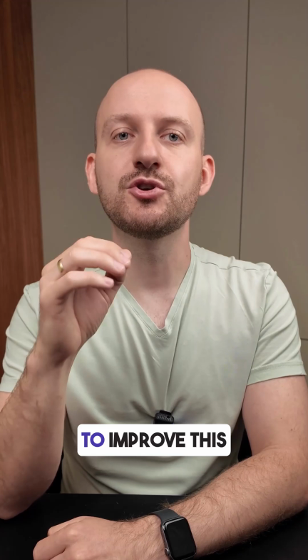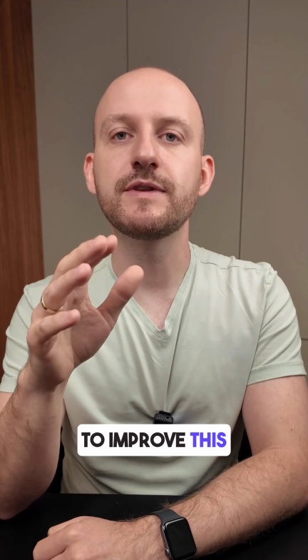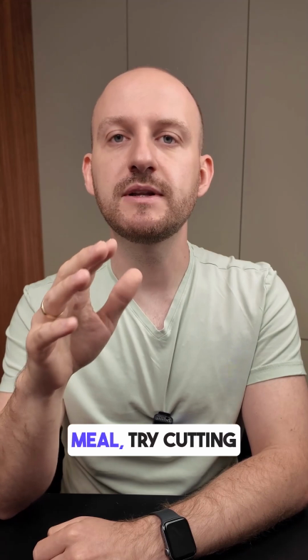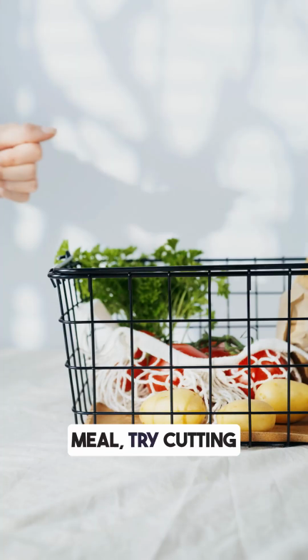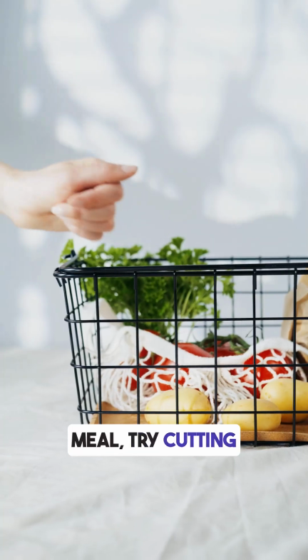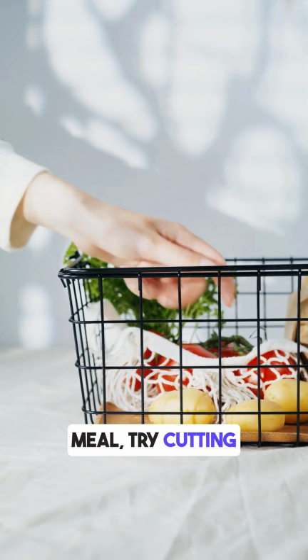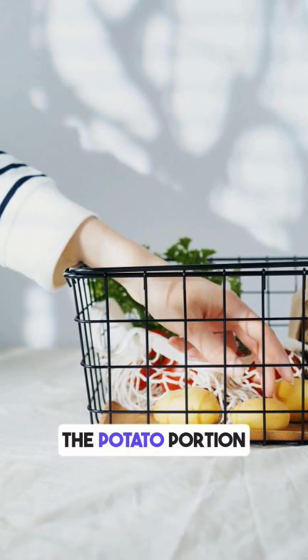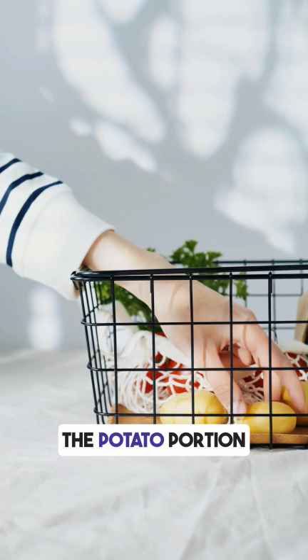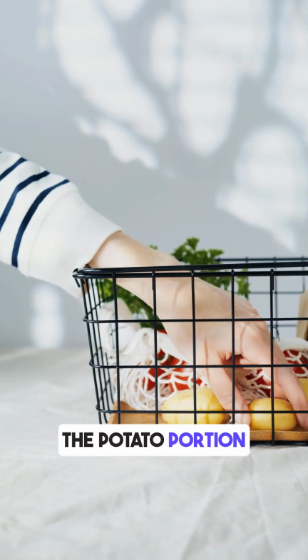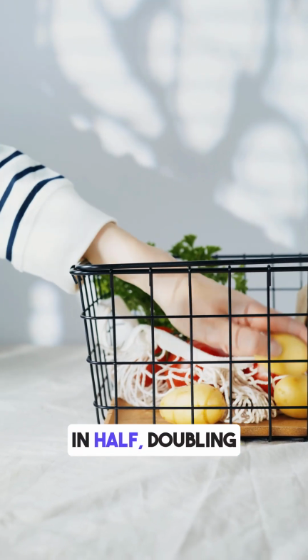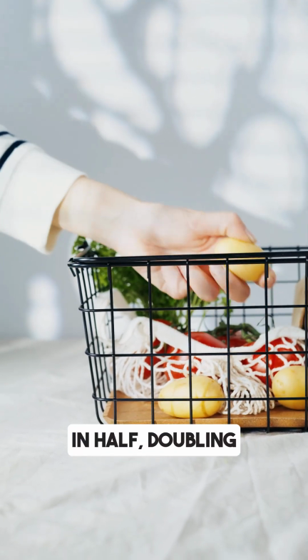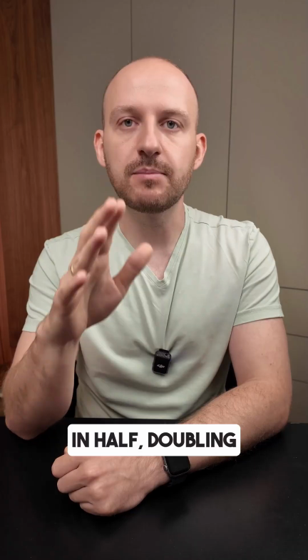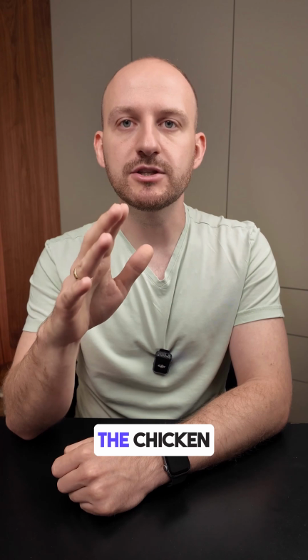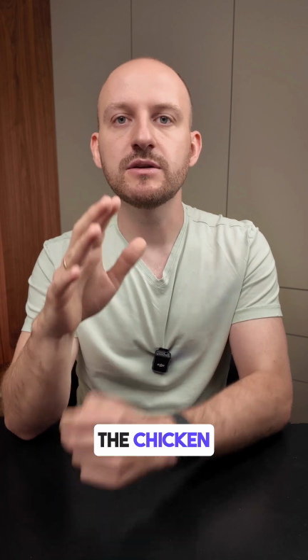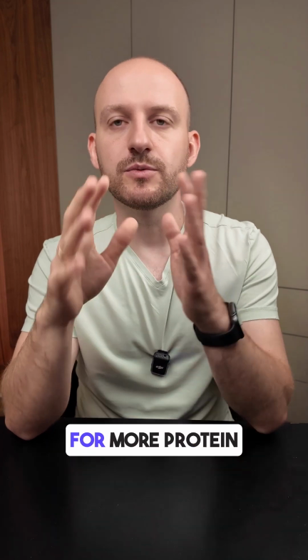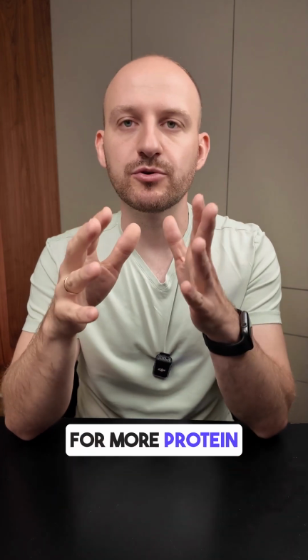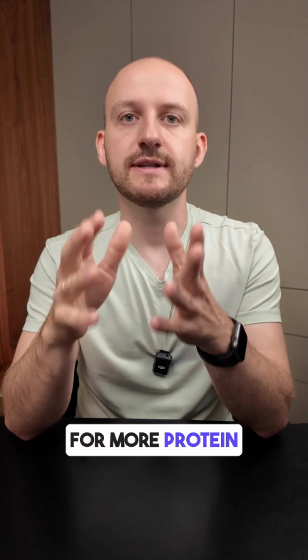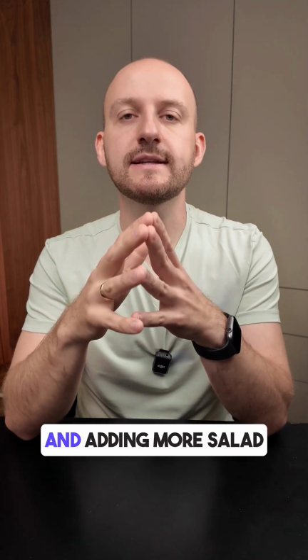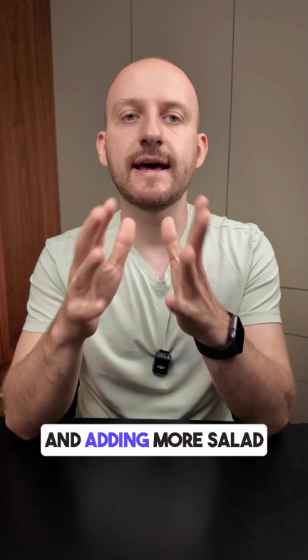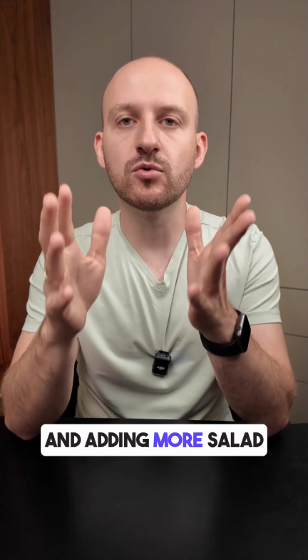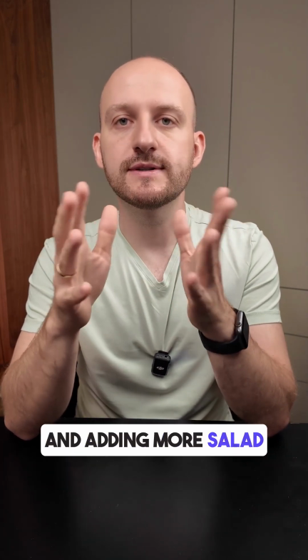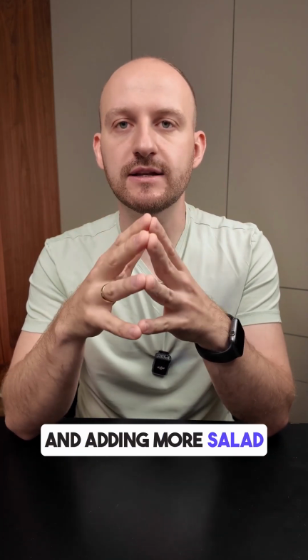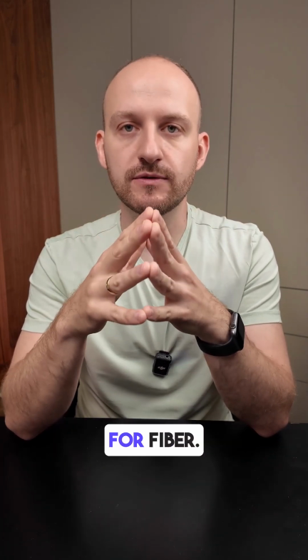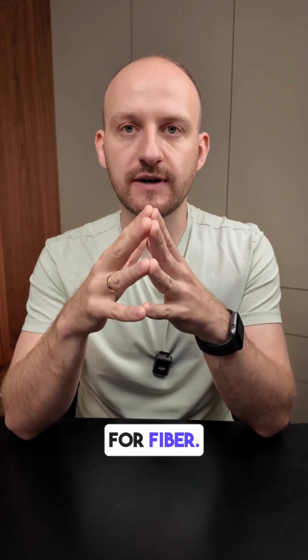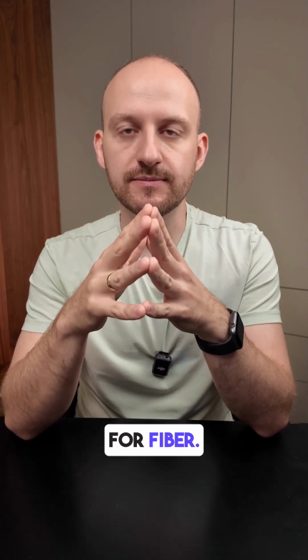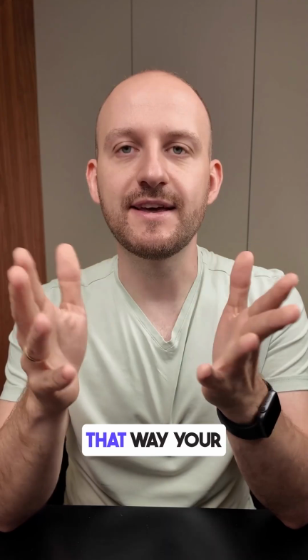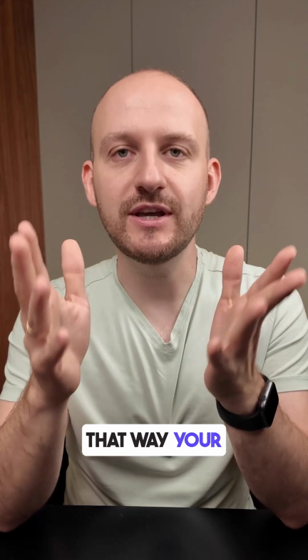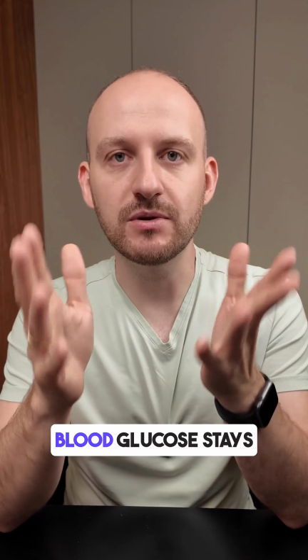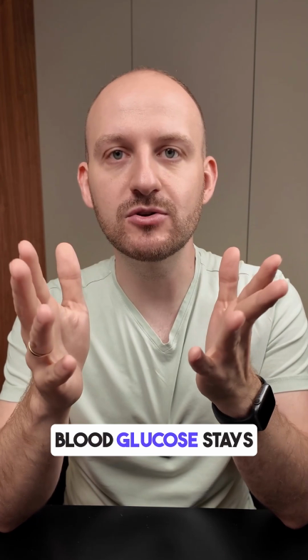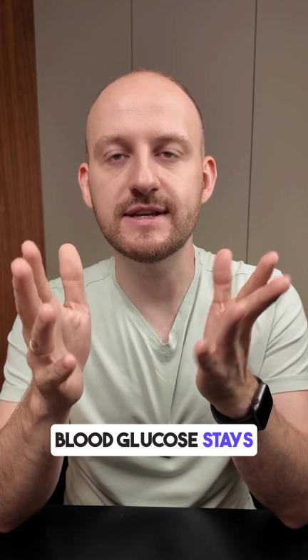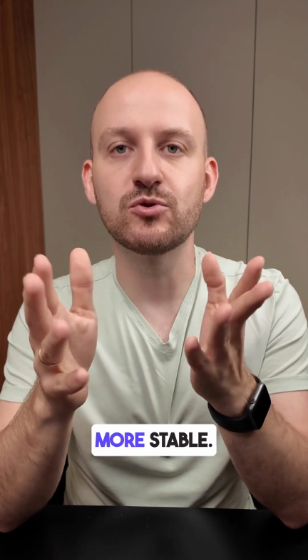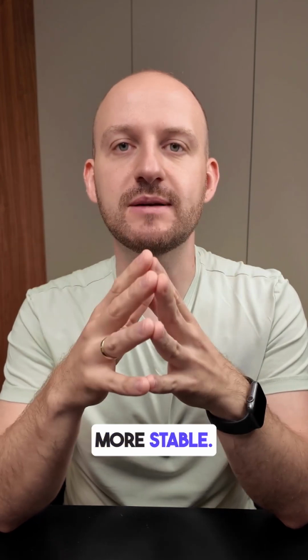To improve this meal, try cutting the potato portion in half, doubling the chicken for more protein, and adding more salad for fiber. That way, your blood glucose stays more stable.